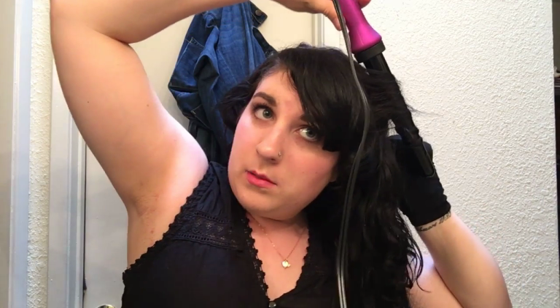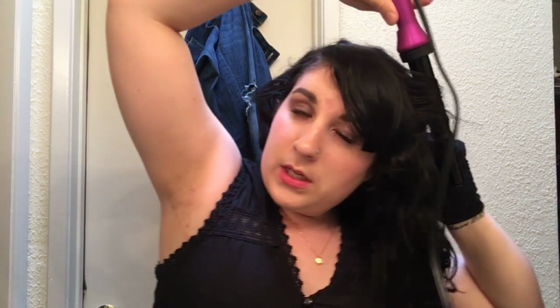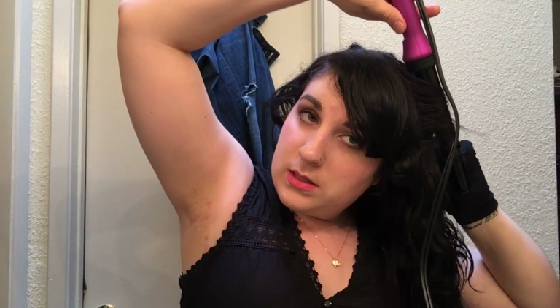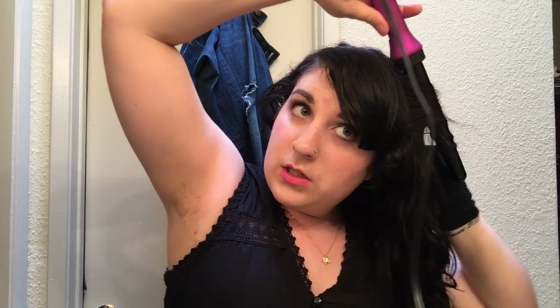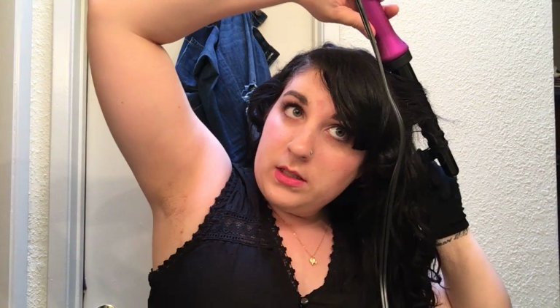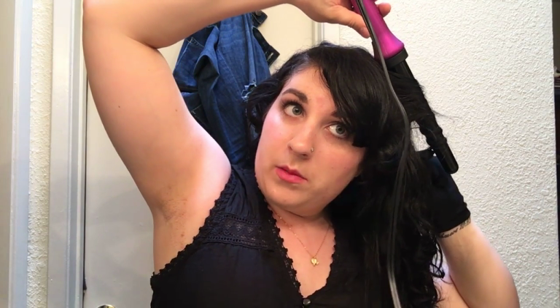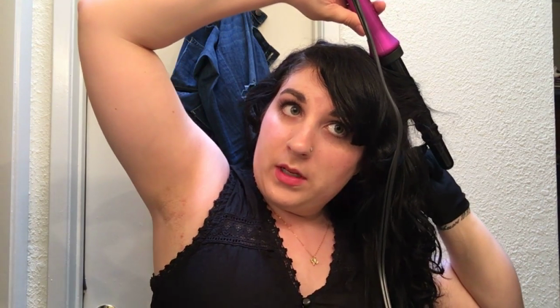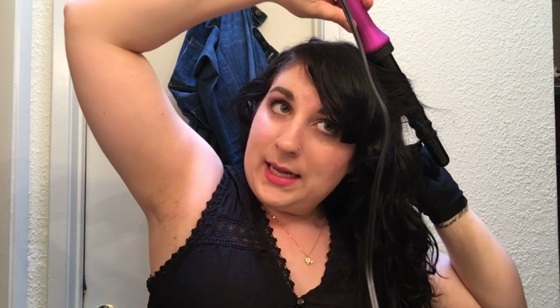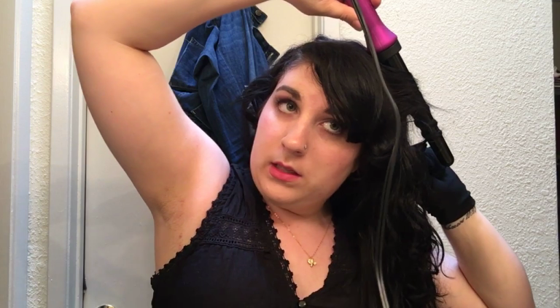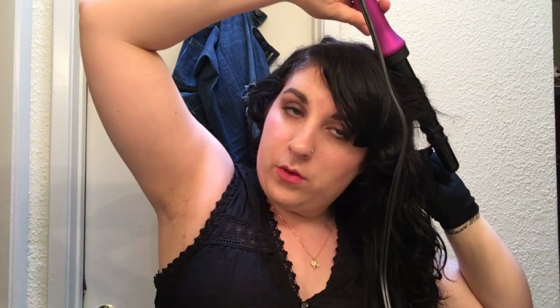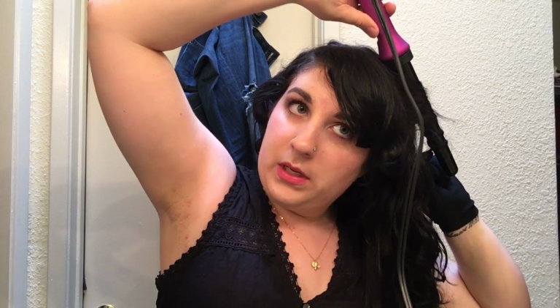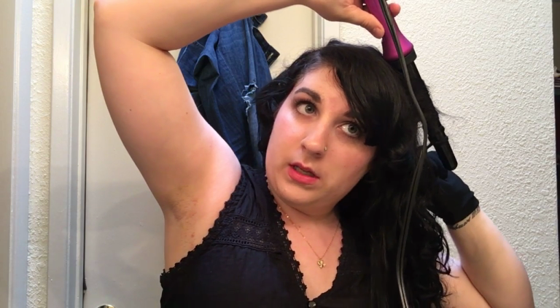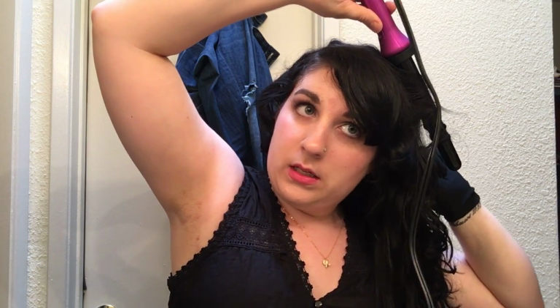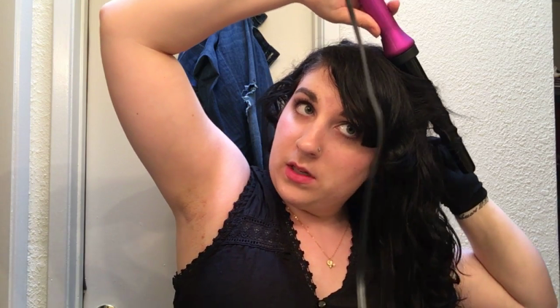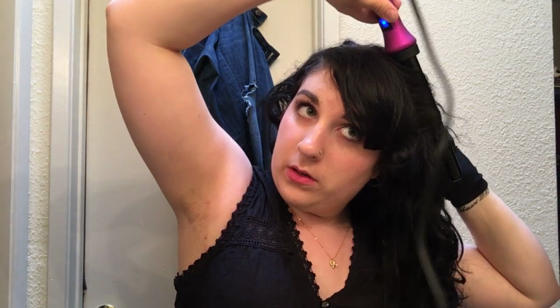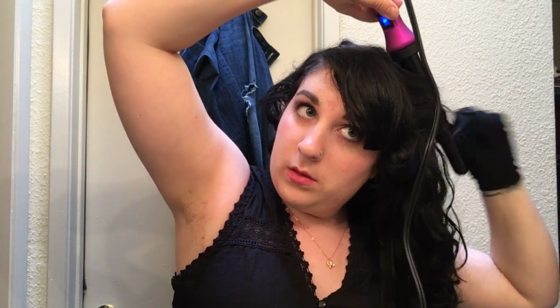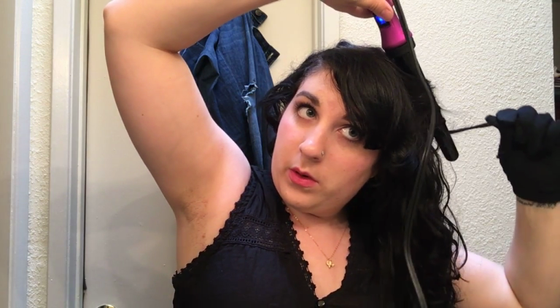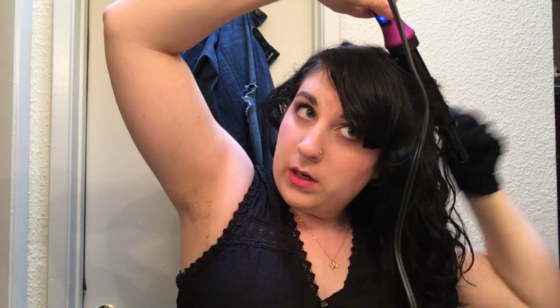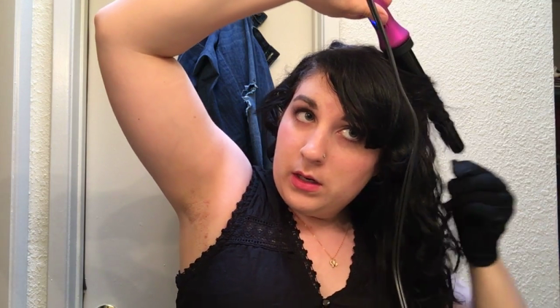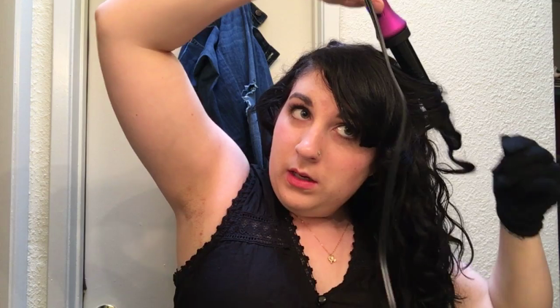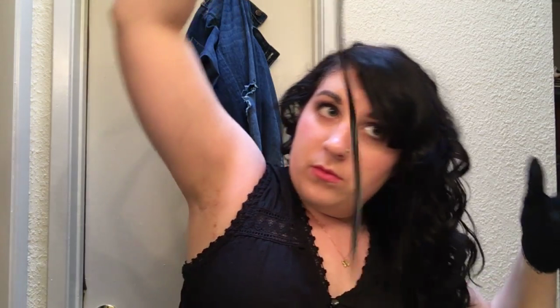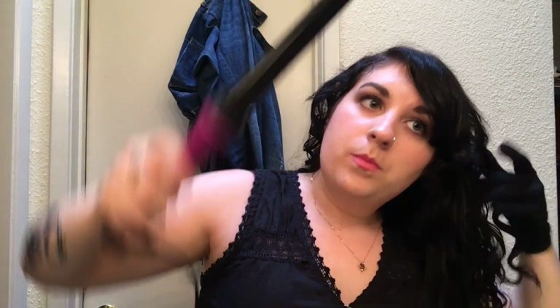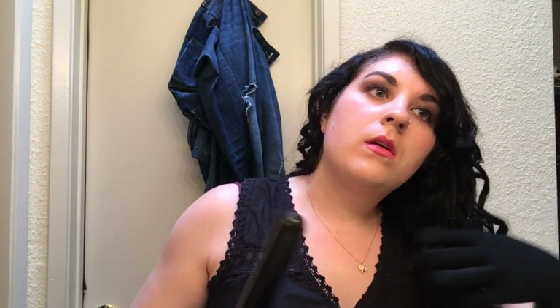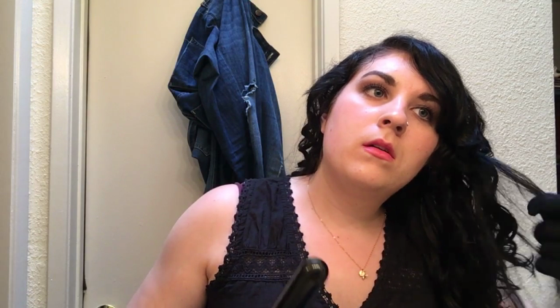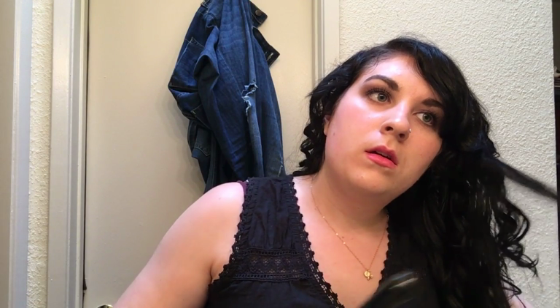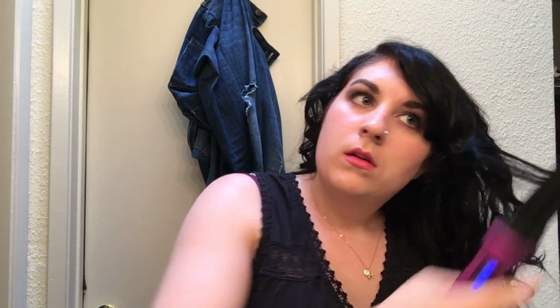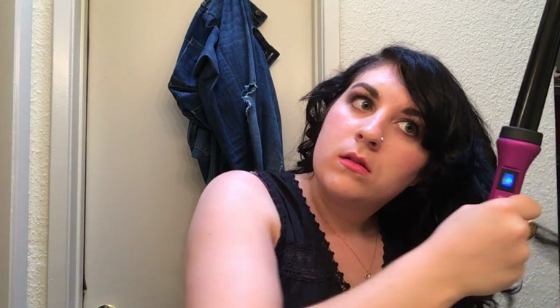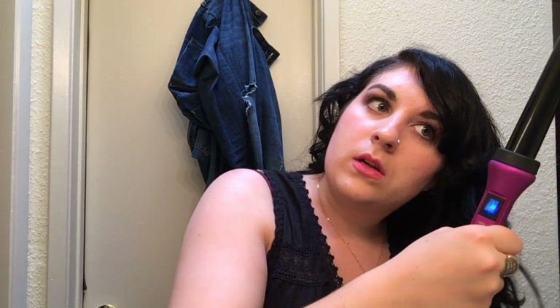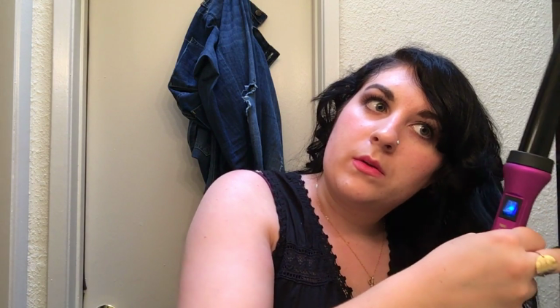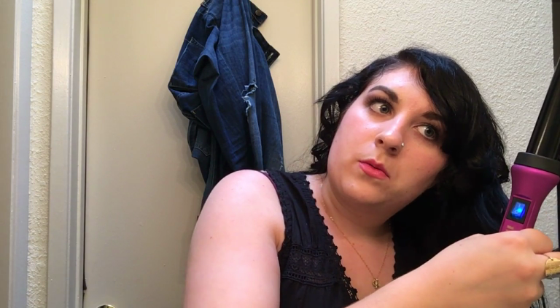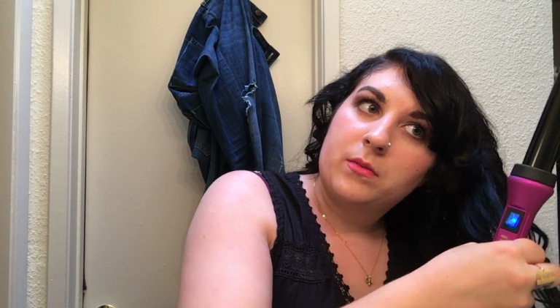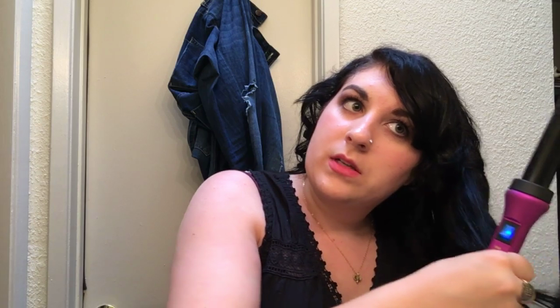I'm trying to keep it the same on each side, so I'm wrapping back instead of forward, because that helps give my curls a little bit more volume and it also wraps away from my face.